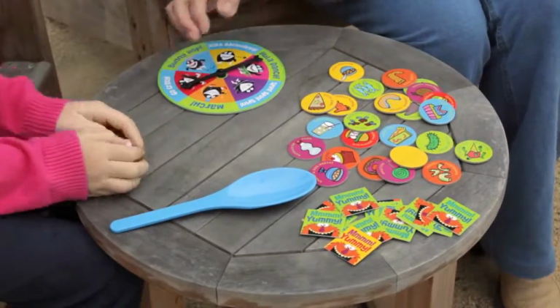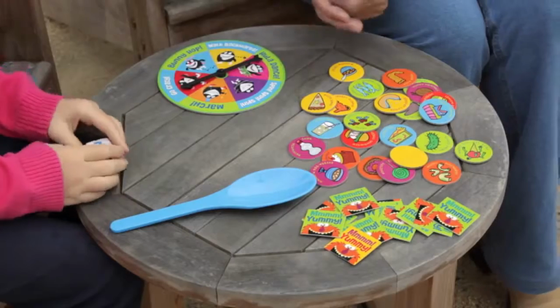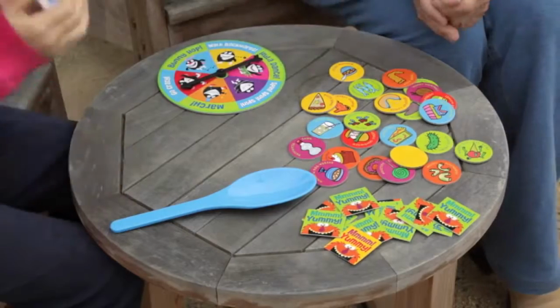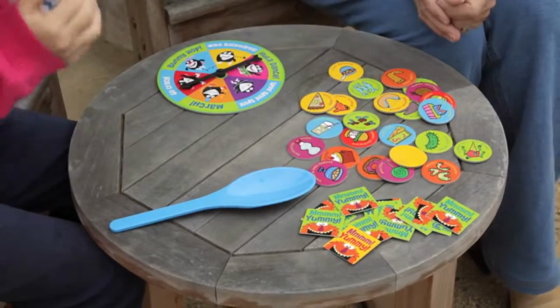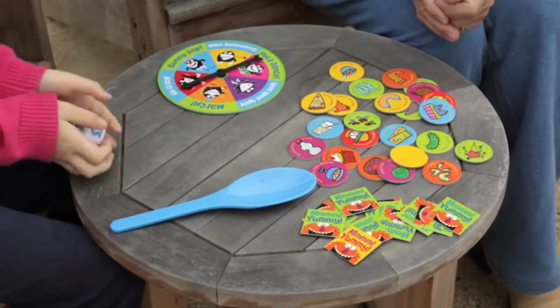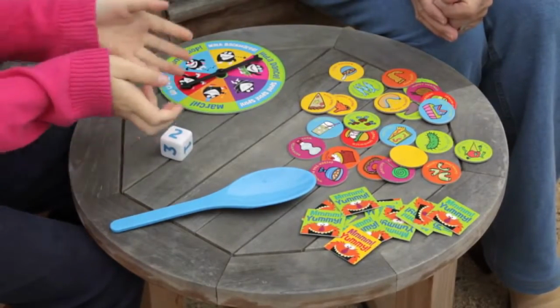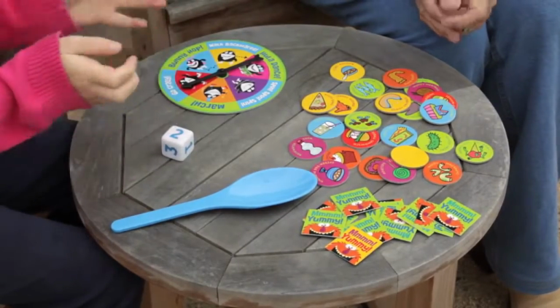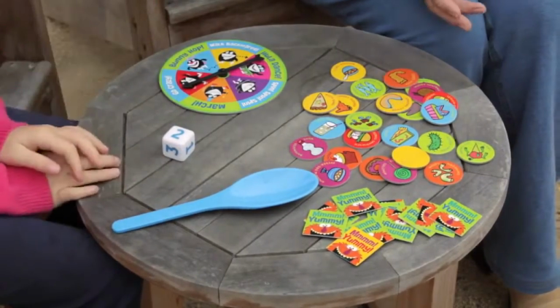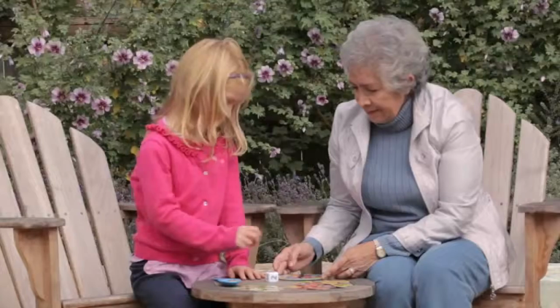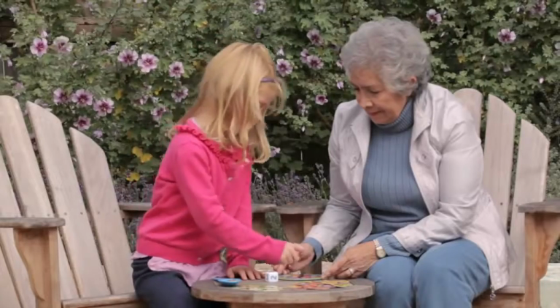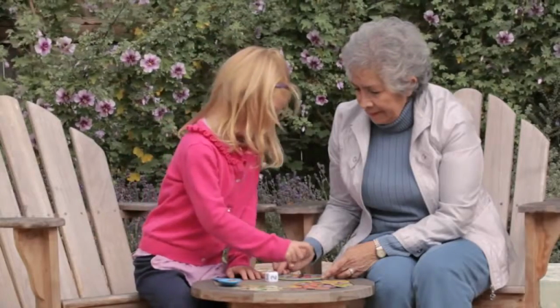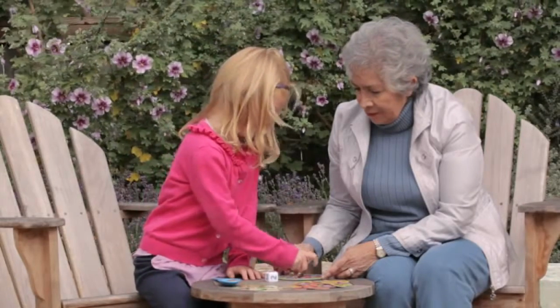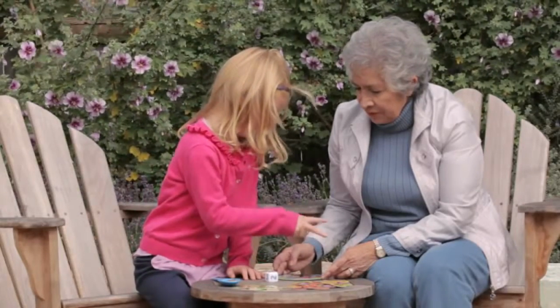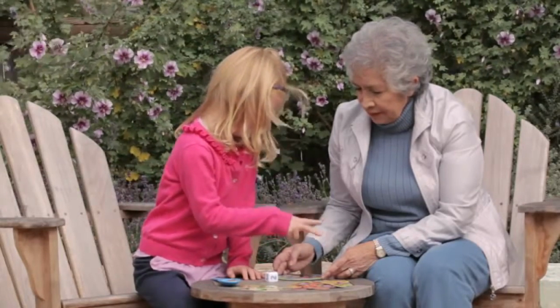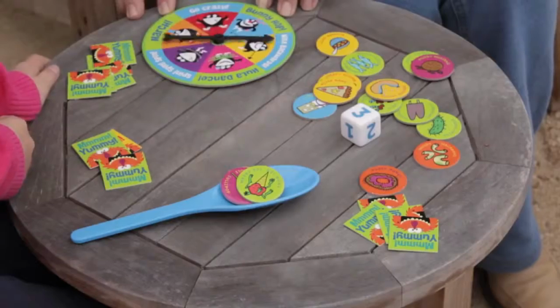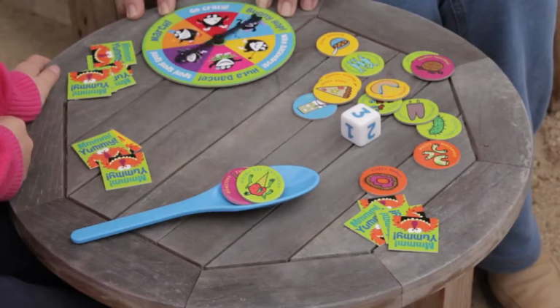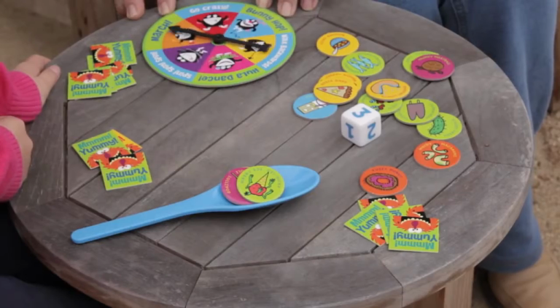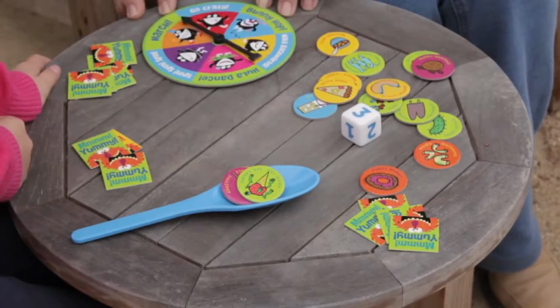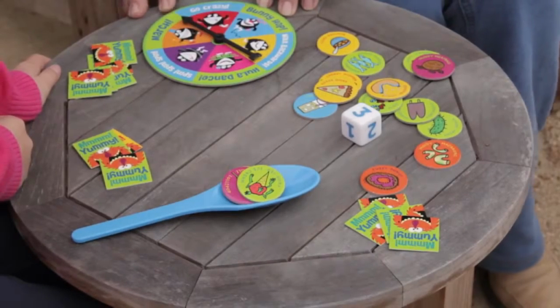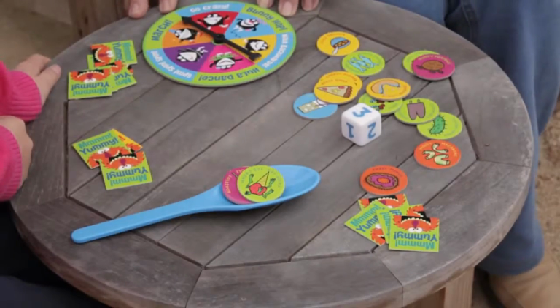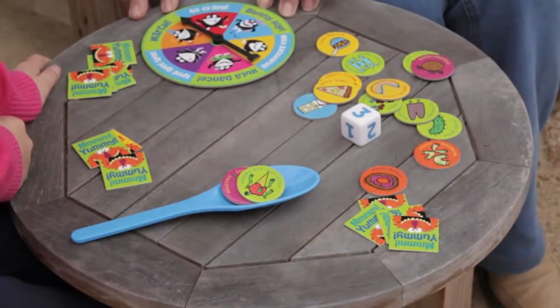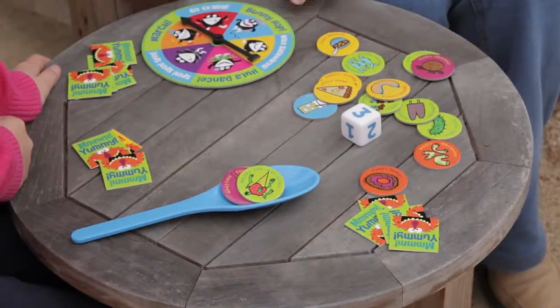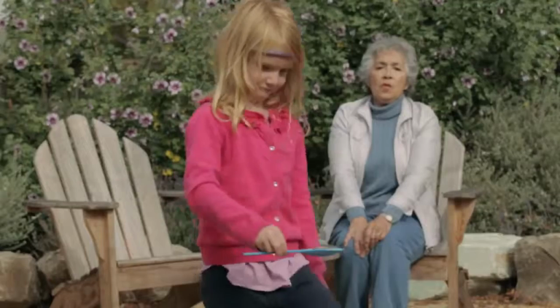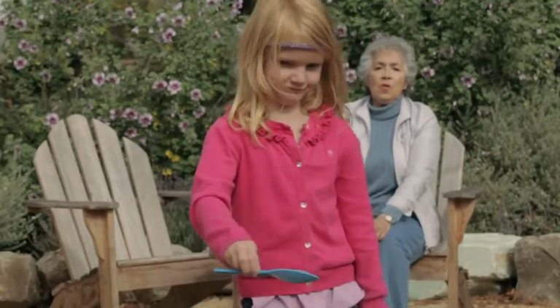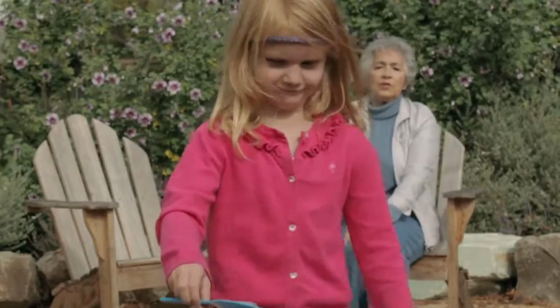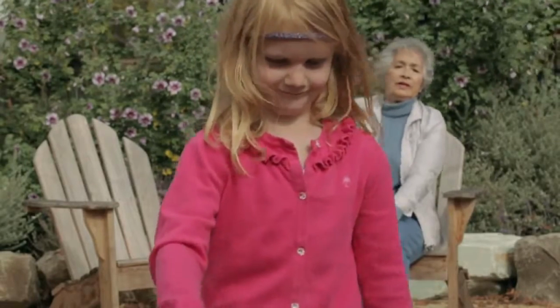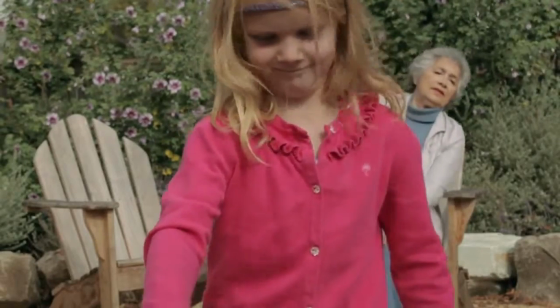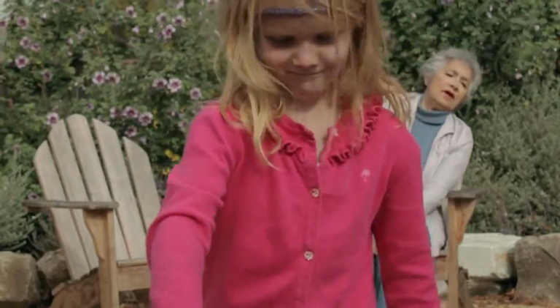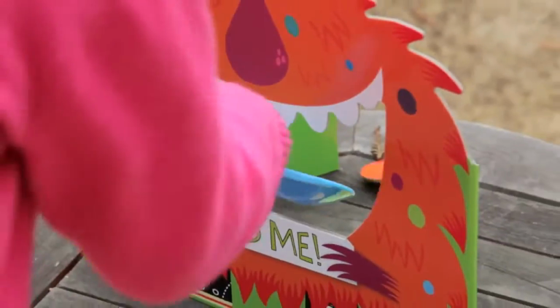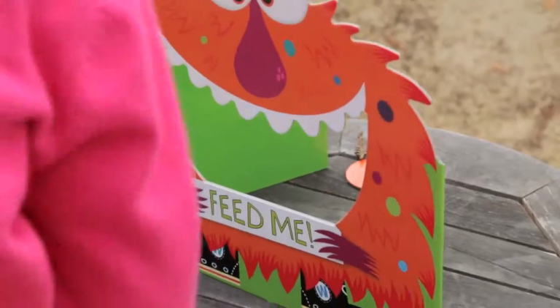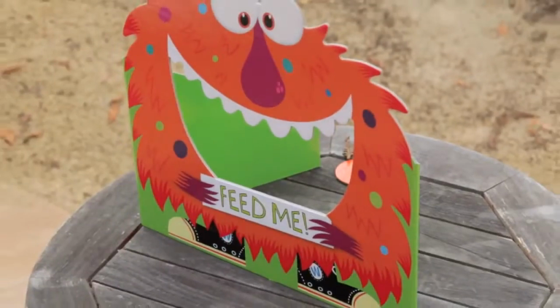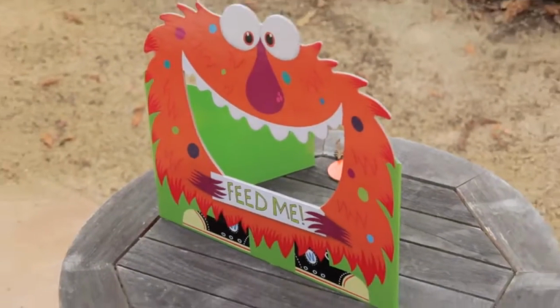Level two adds a spinner. The first player rolls the die and puts that number of silly snacks on their spoon. Then spin the spinner, hold your spoon of food, and move the way the spinner says to feed the Woozle.